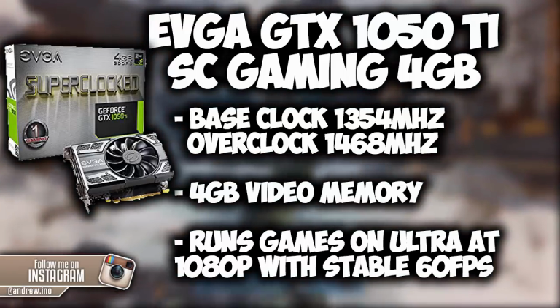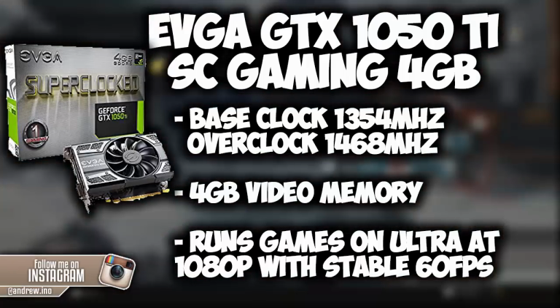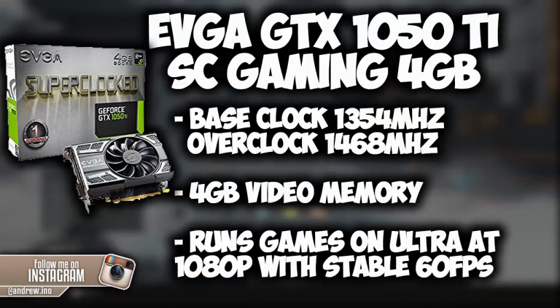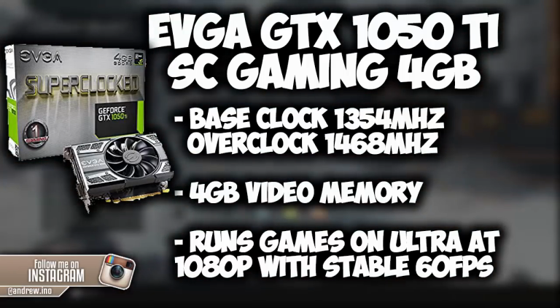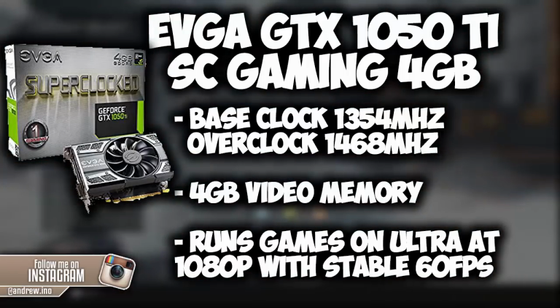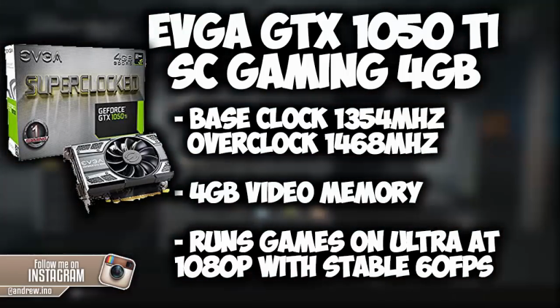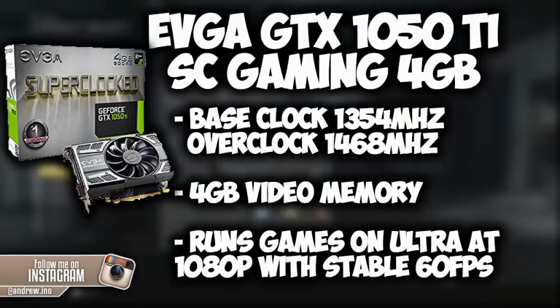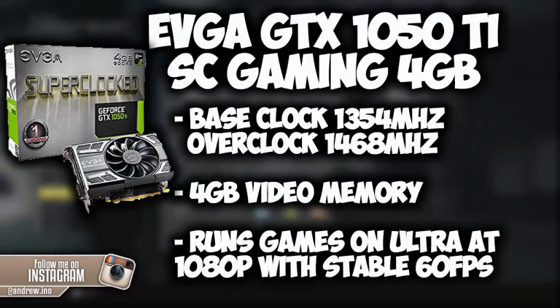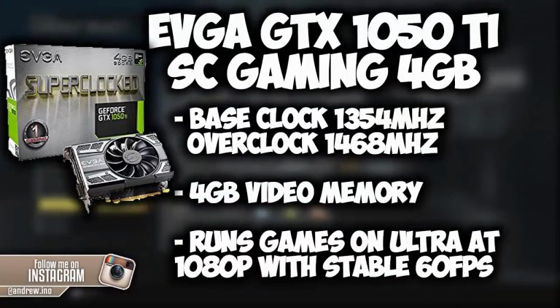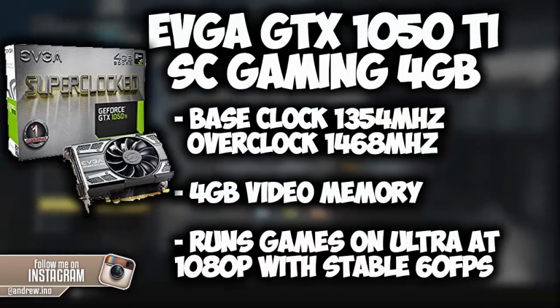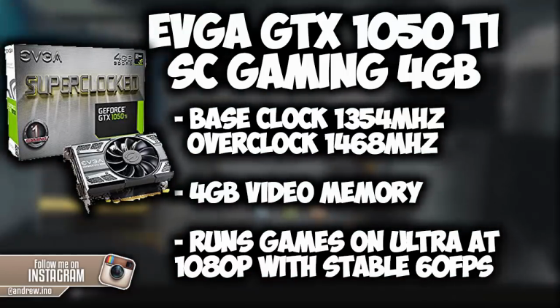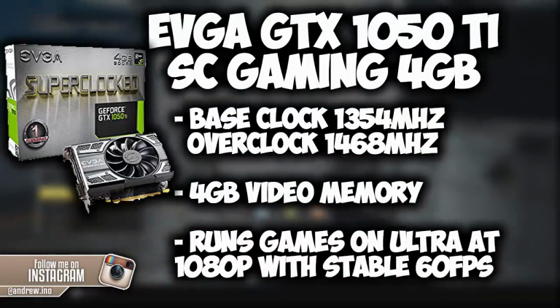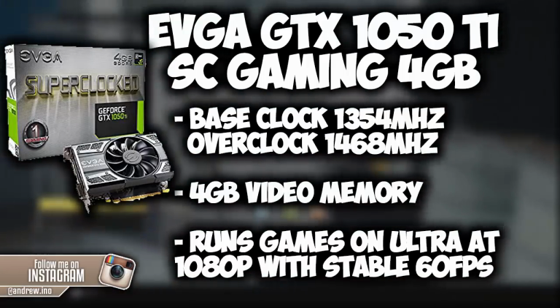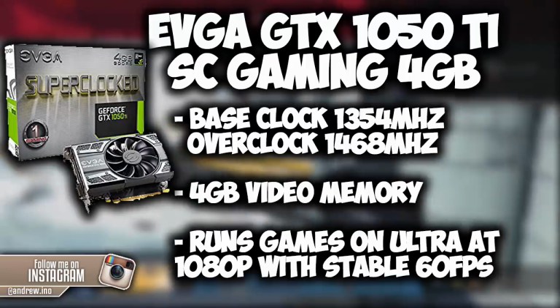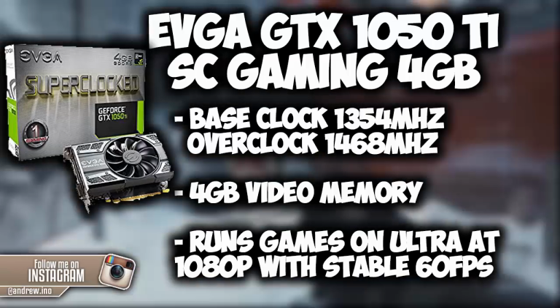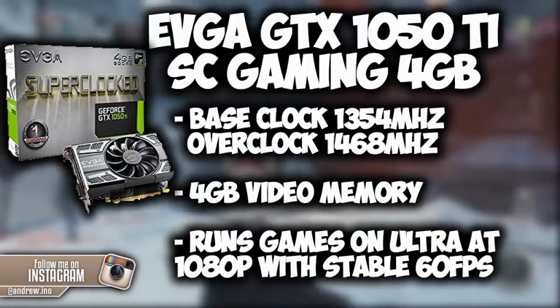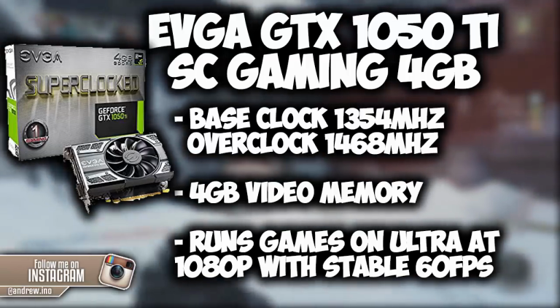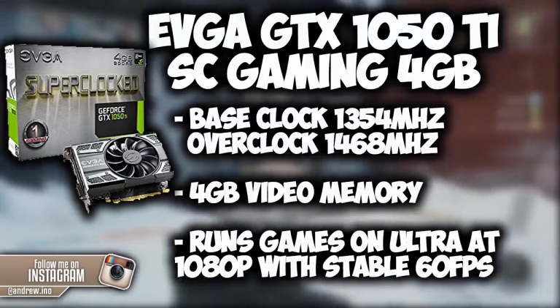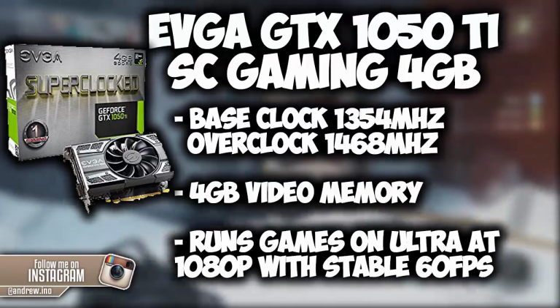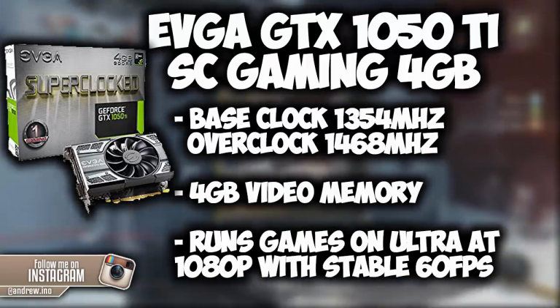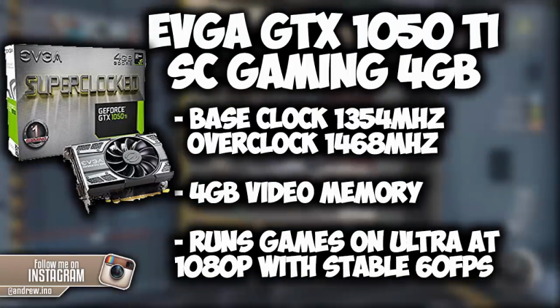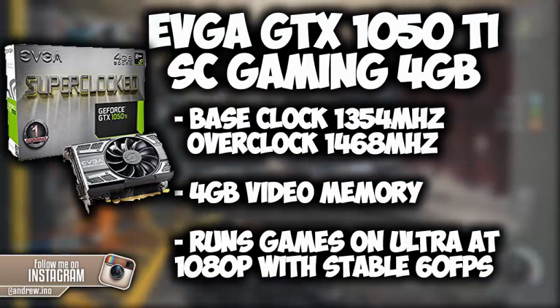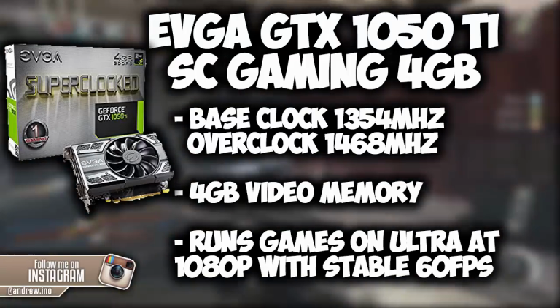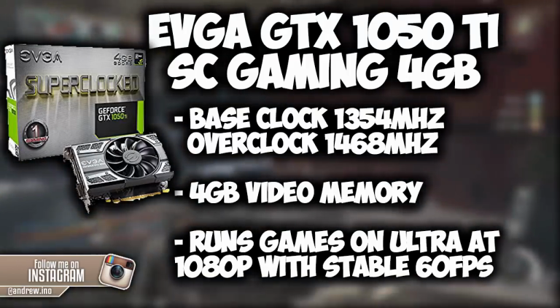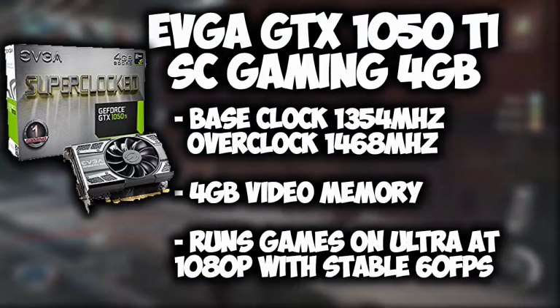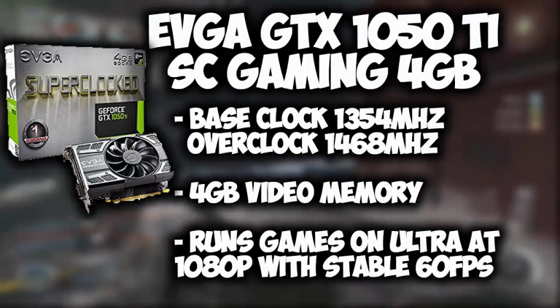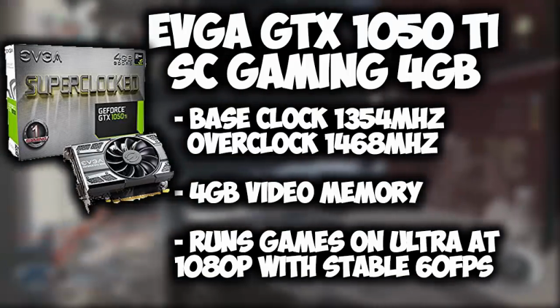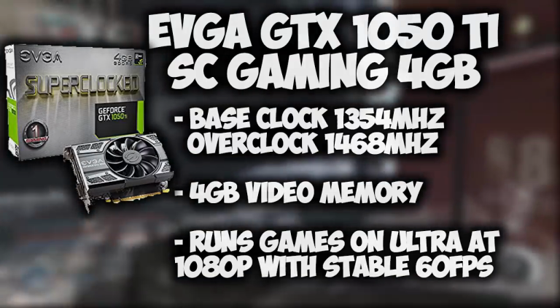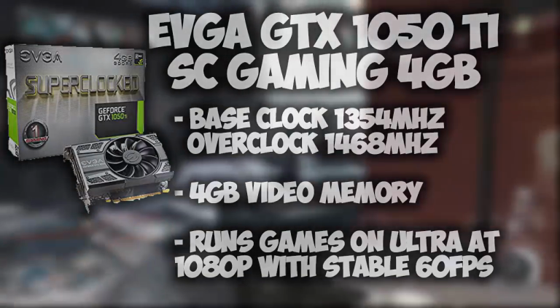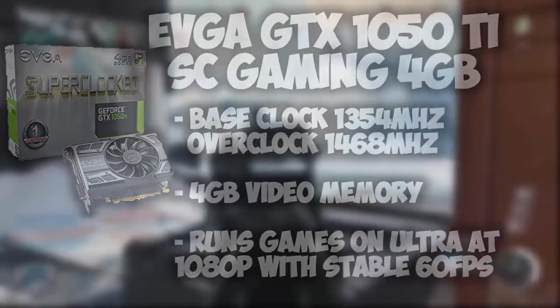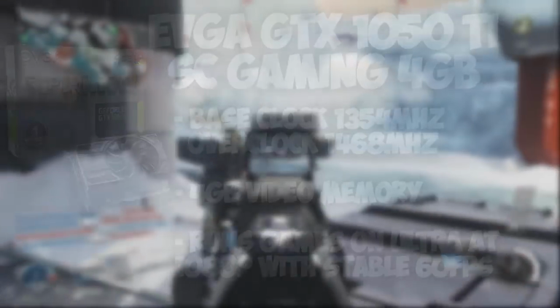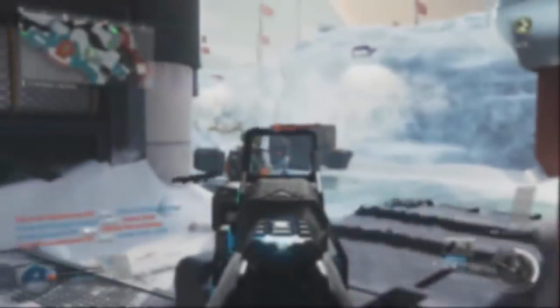With the 4GB of memory that this video card has, you are capable of running all the current games at 60fps on ultra settings, such as Battlefield 1 at 1080p.